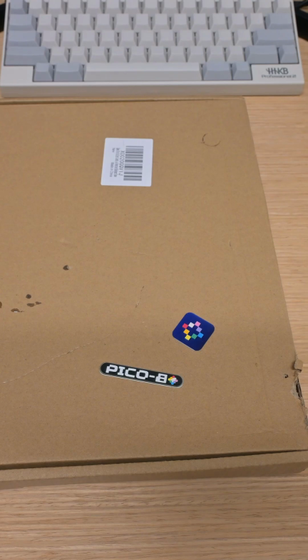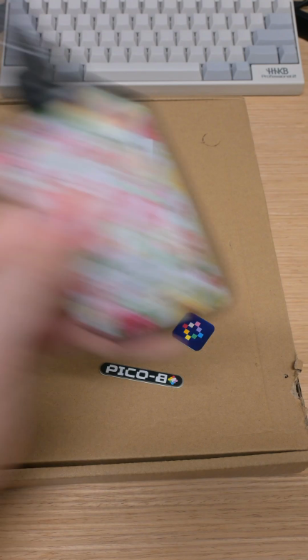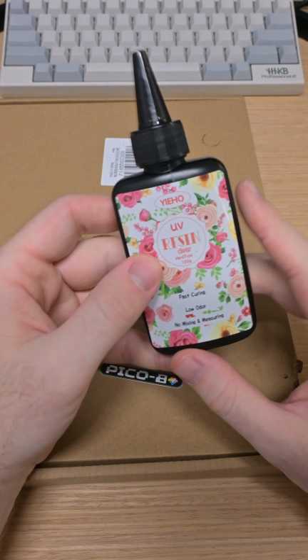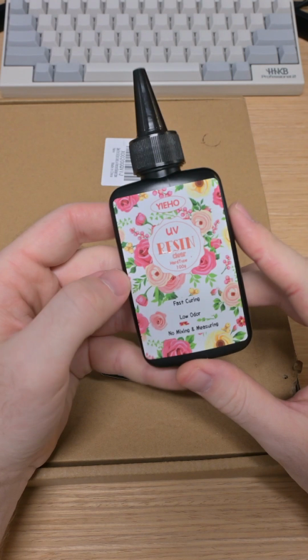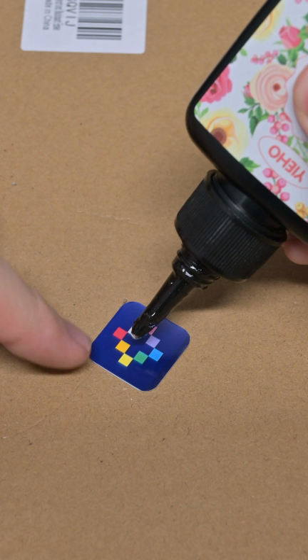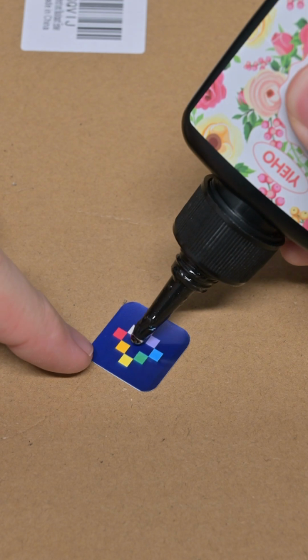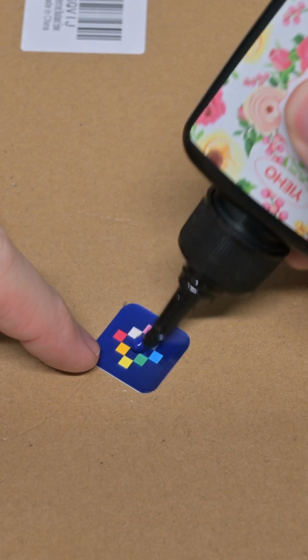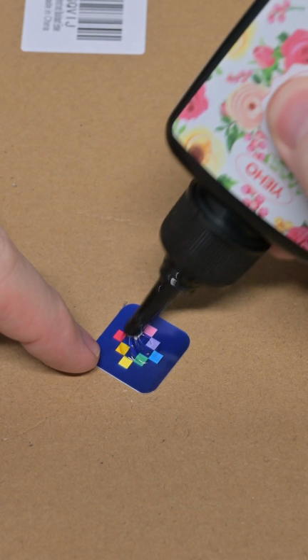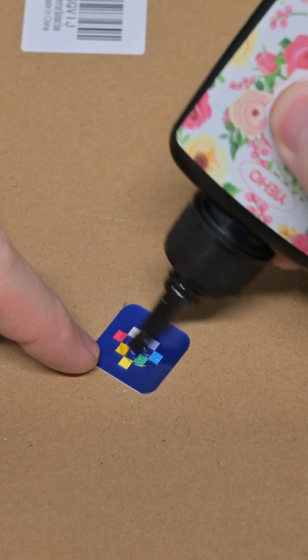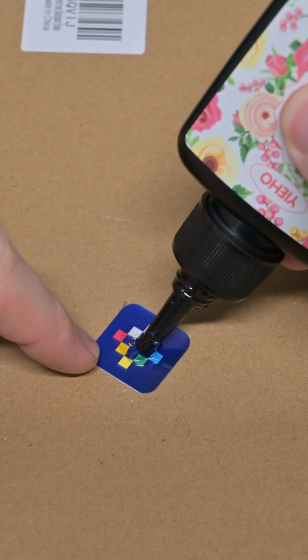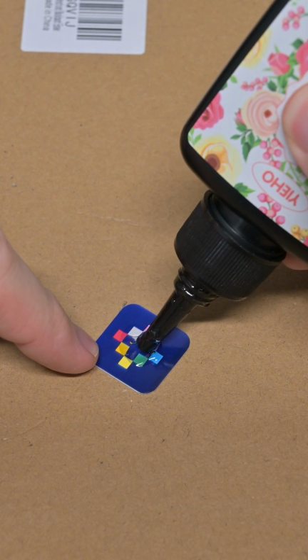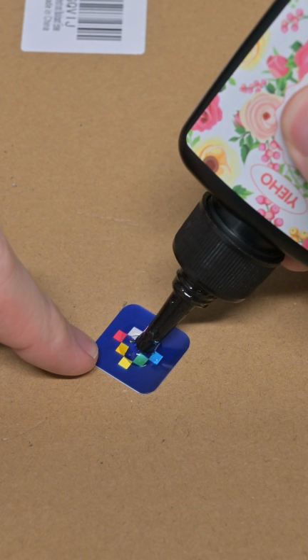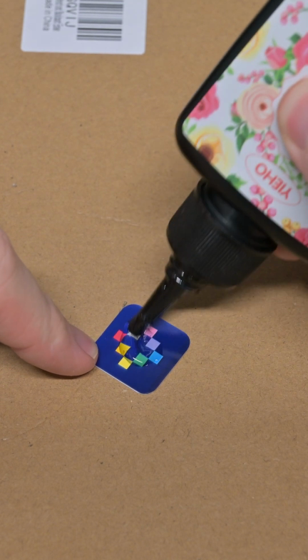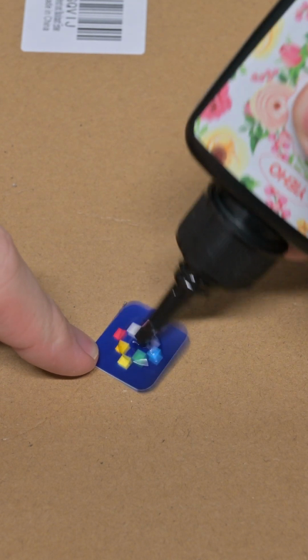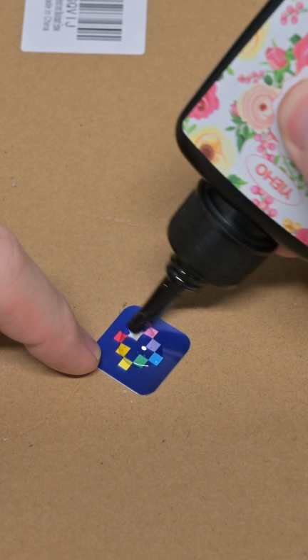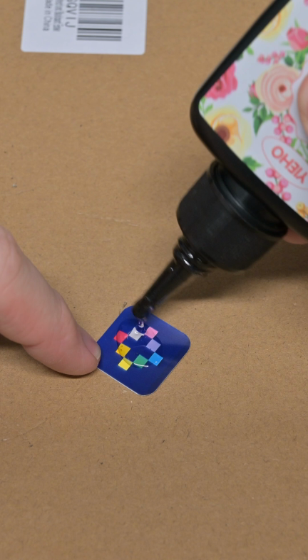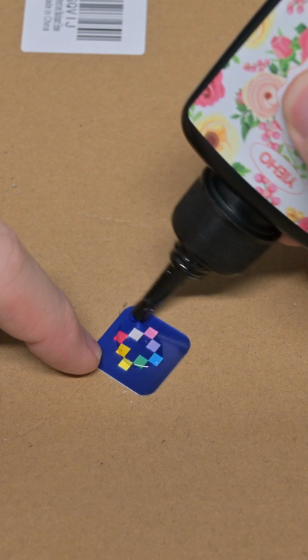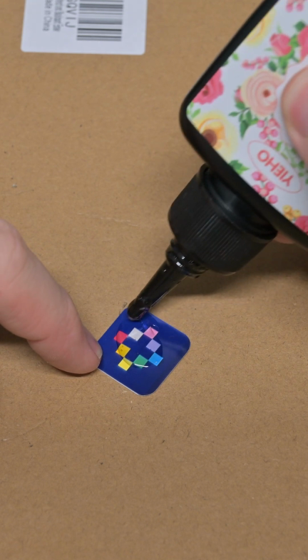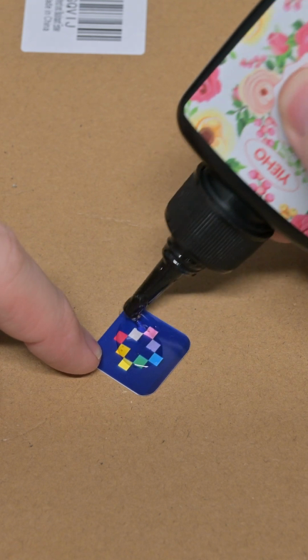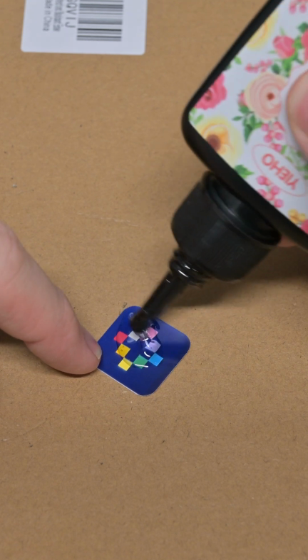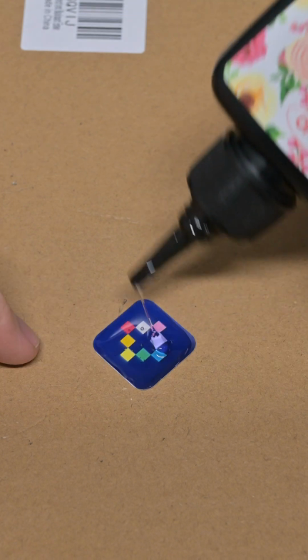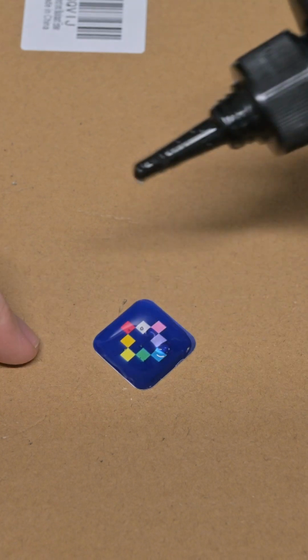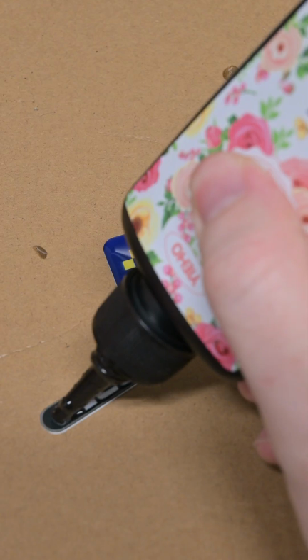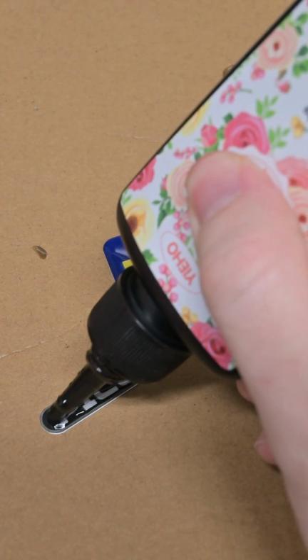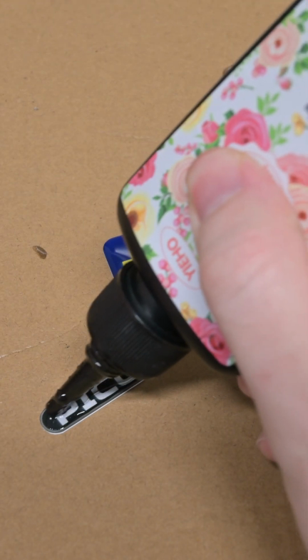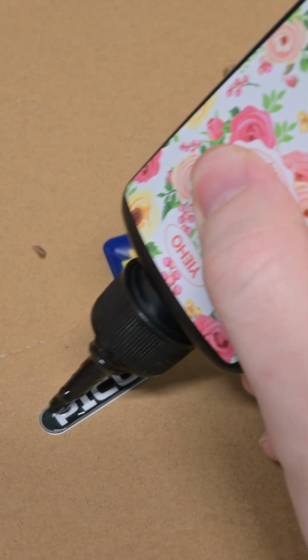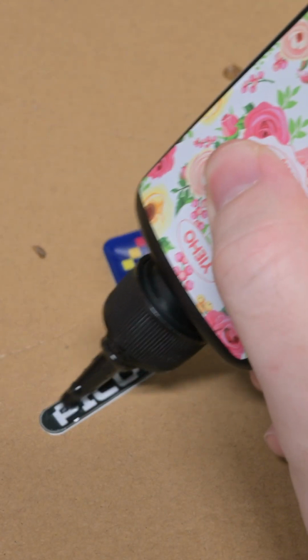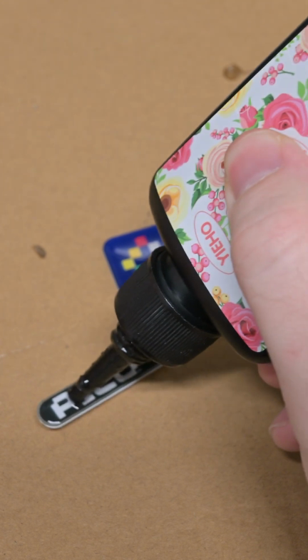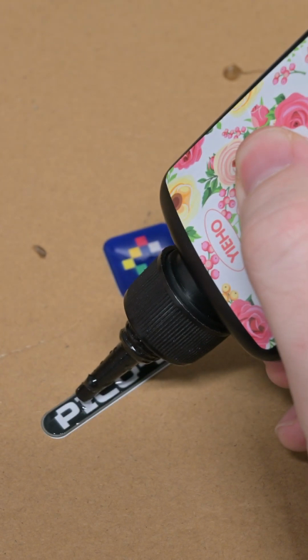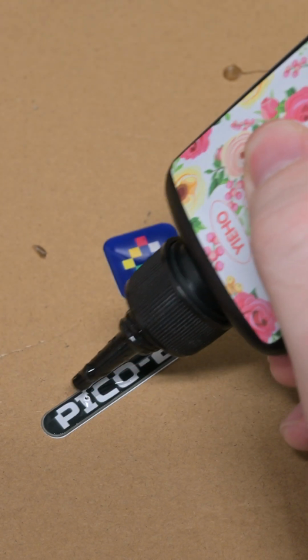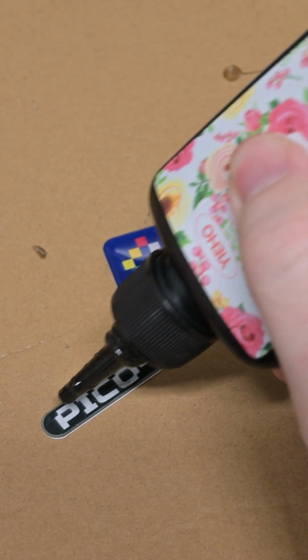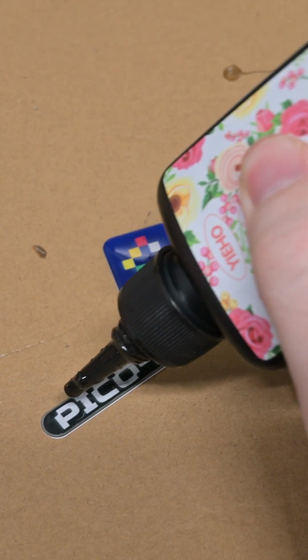Then I busted out some UV resin that's used for jewelry and stuff. I carefully painted it on top of the stickers, making sure to get all the way to the edges. I purposely made one of these really long because I think it's going to warp from the heat and contraction that happens as the UV resin cures. We'll see.